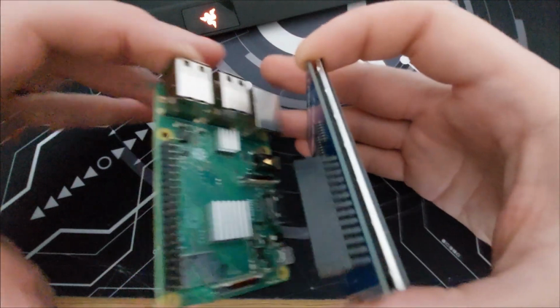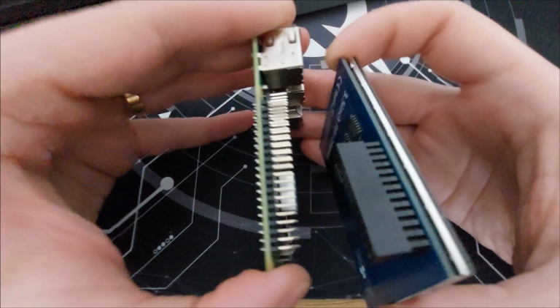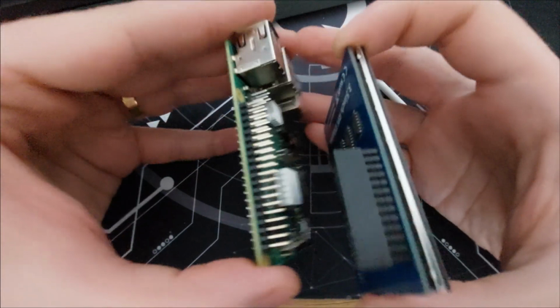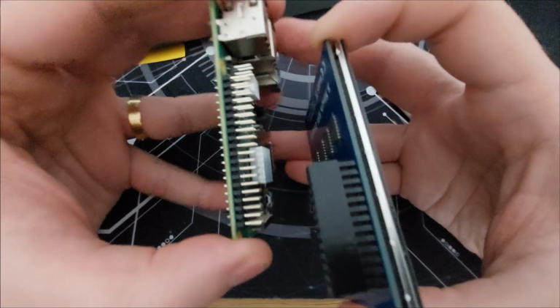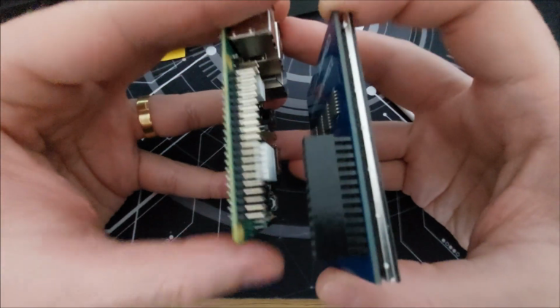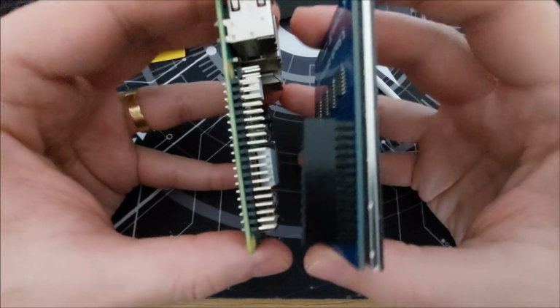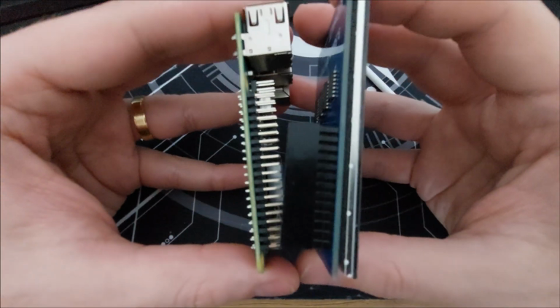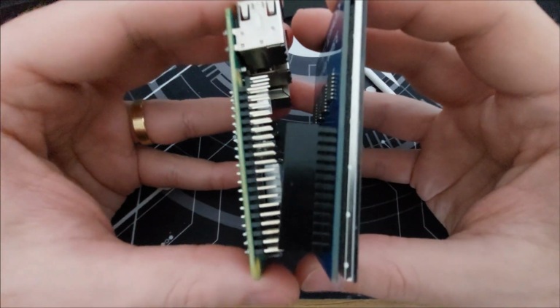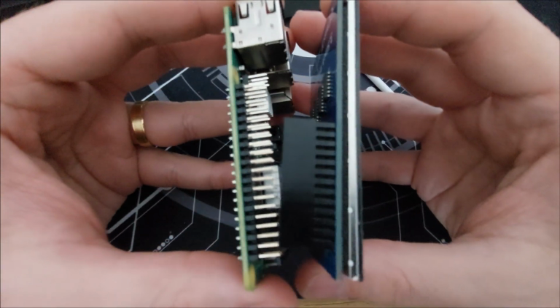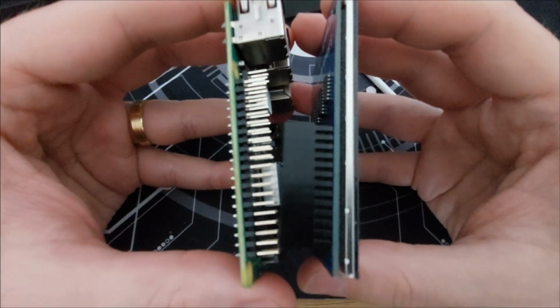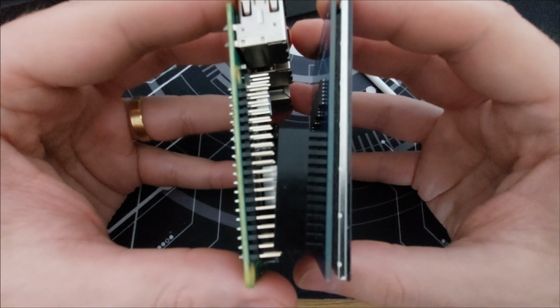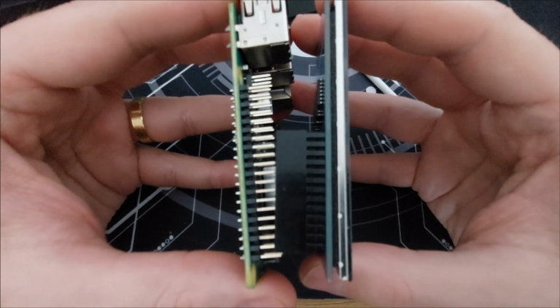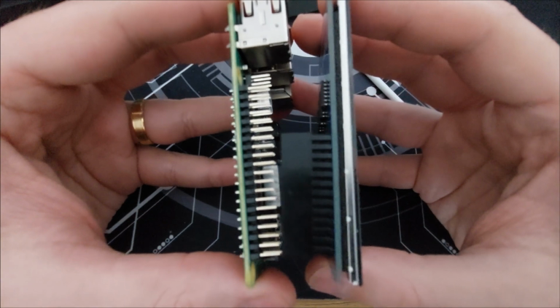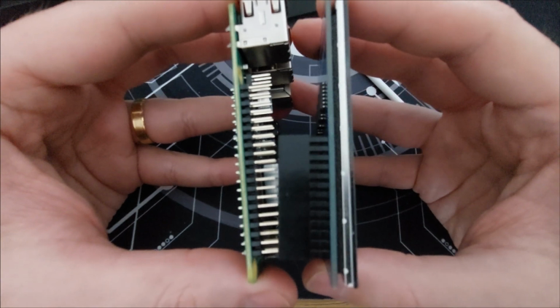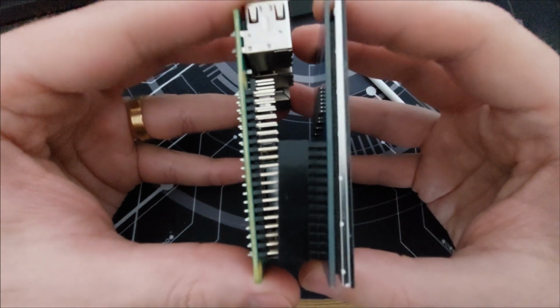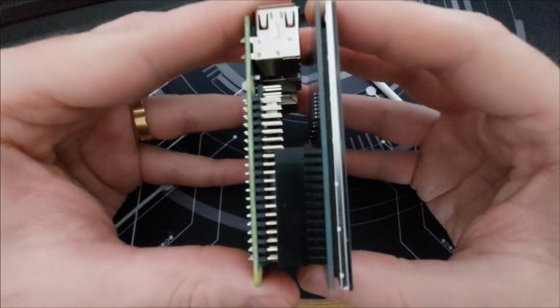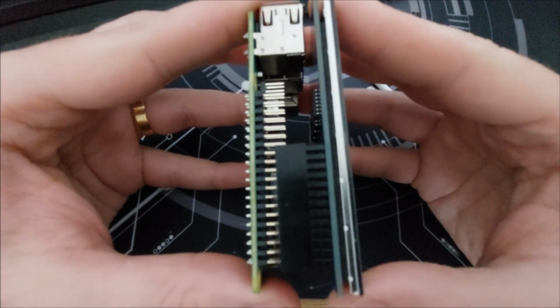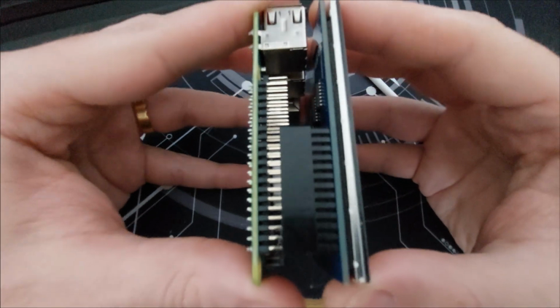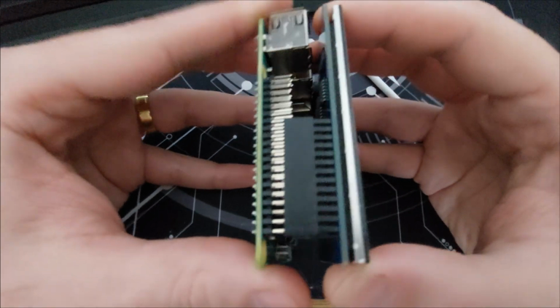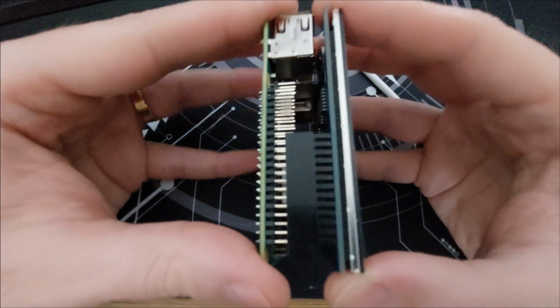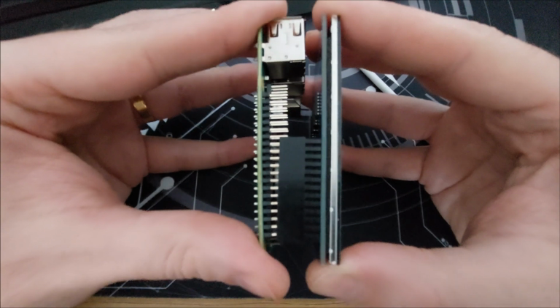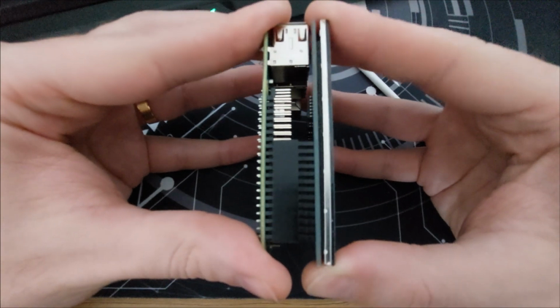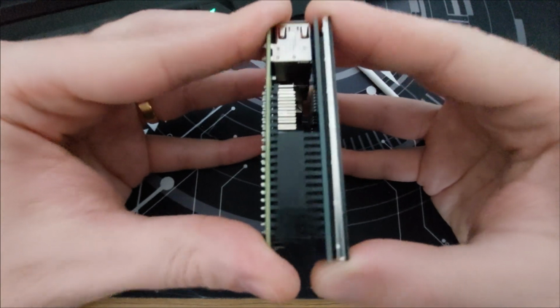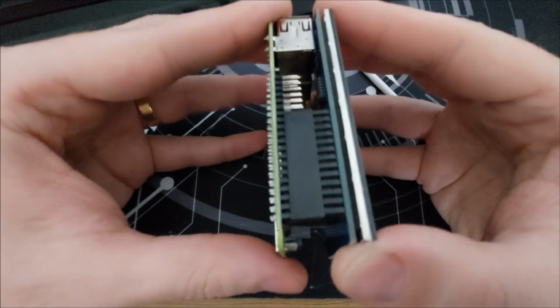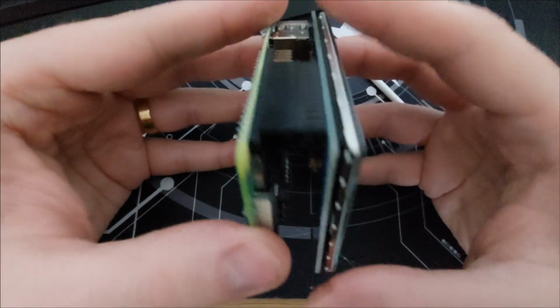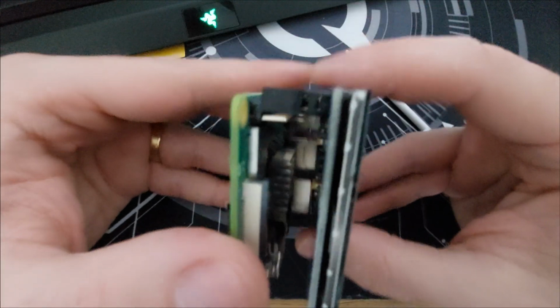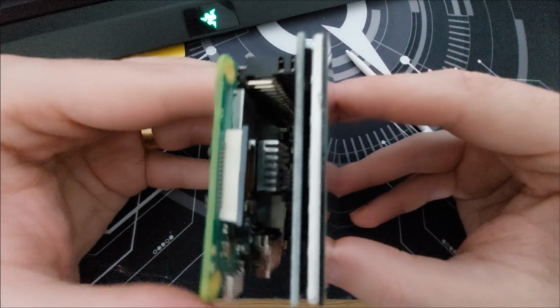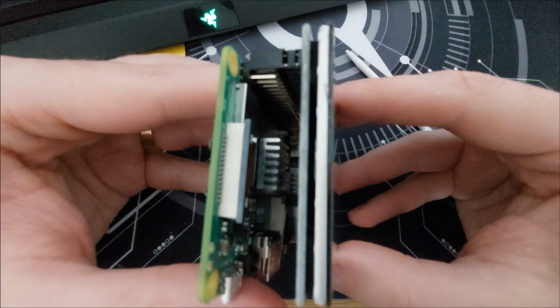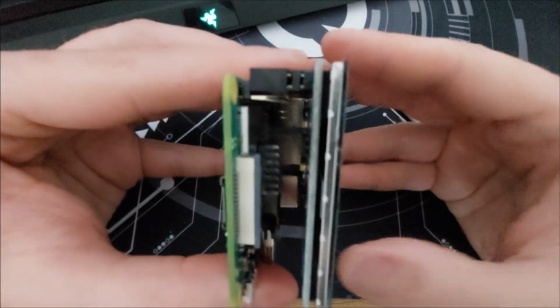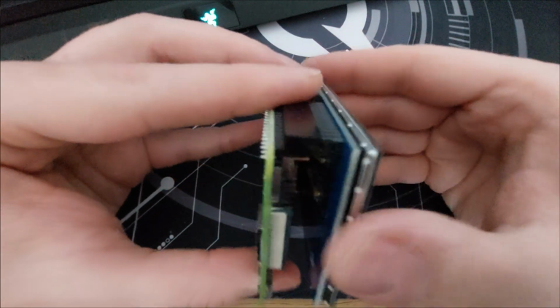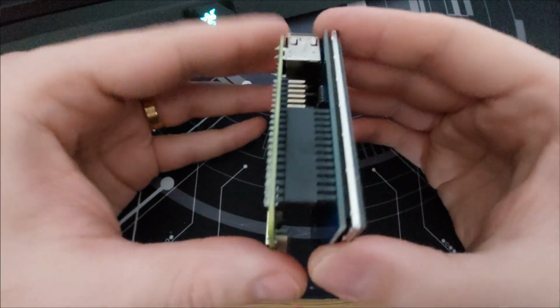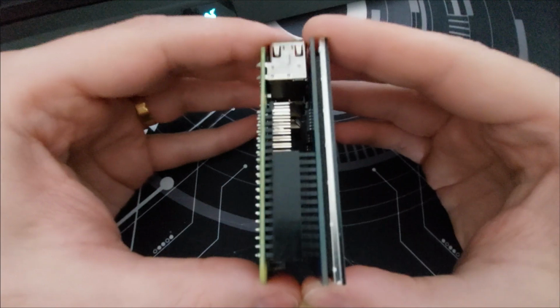First of all, let's mount the display. You have to align the pins and be sure that you don't miss any pin. Perfect.